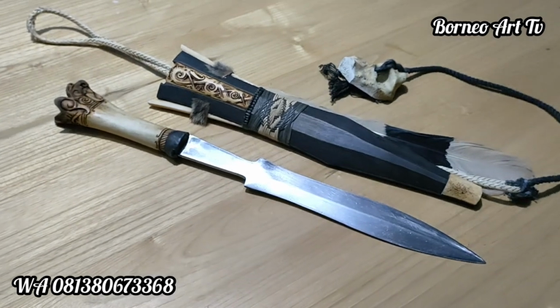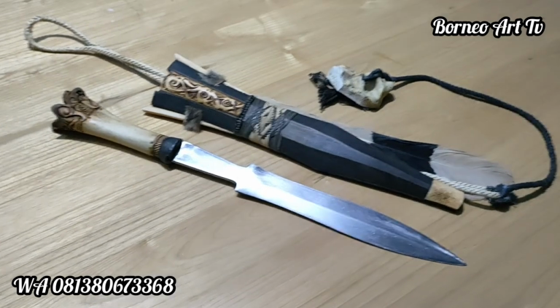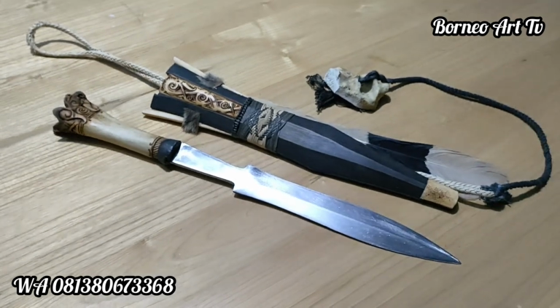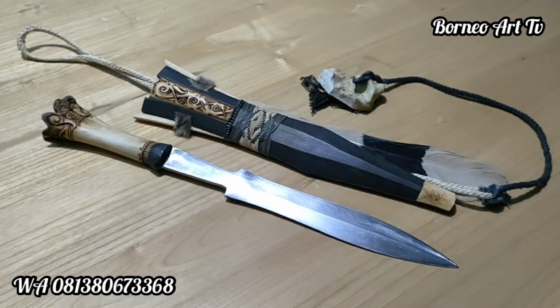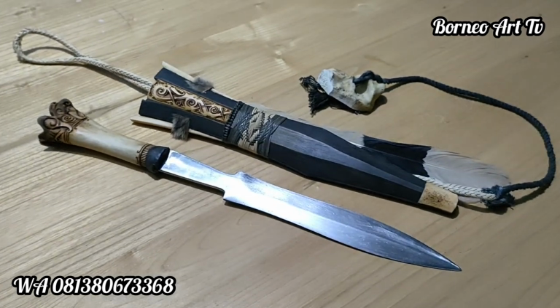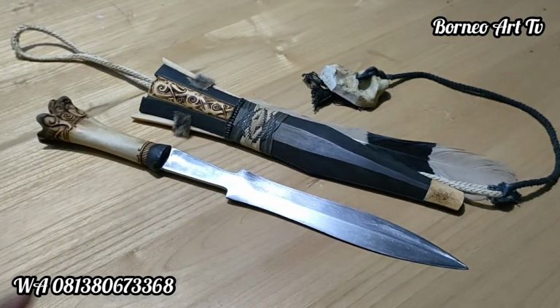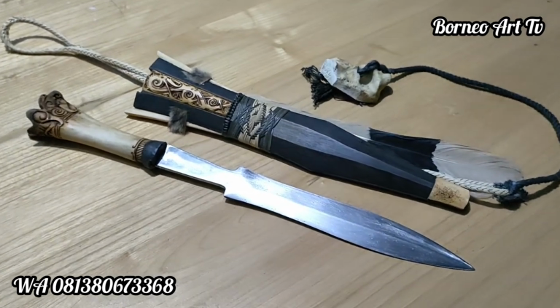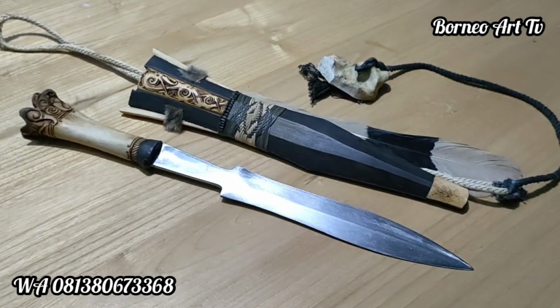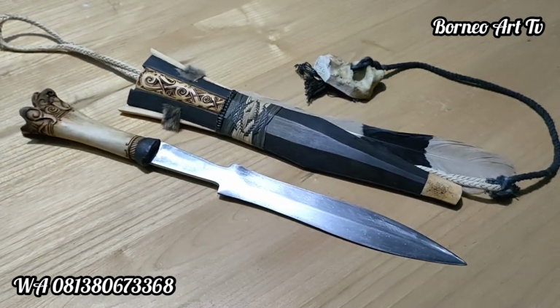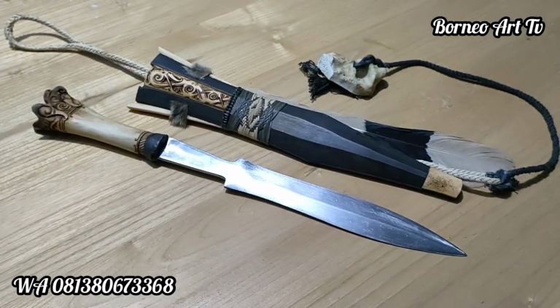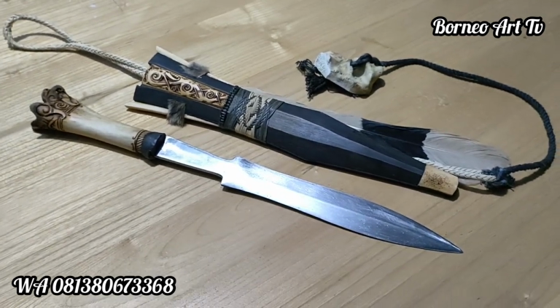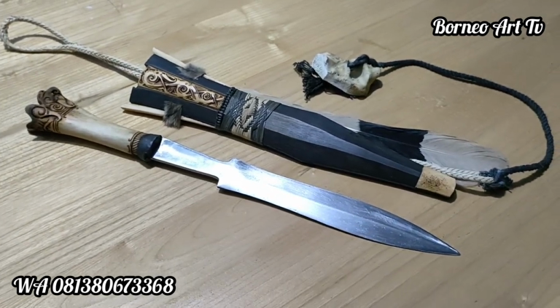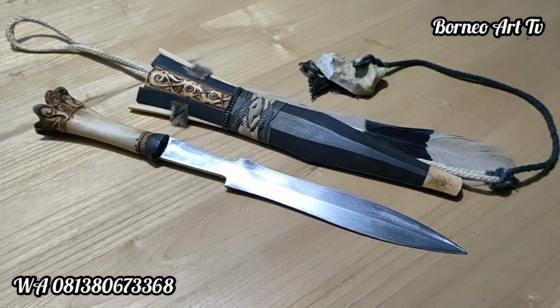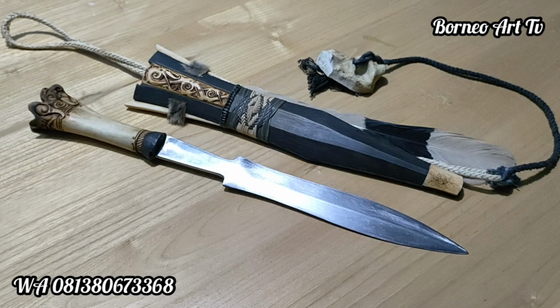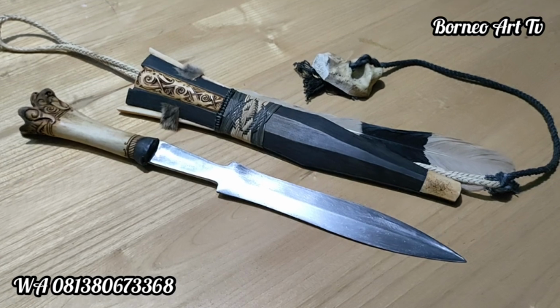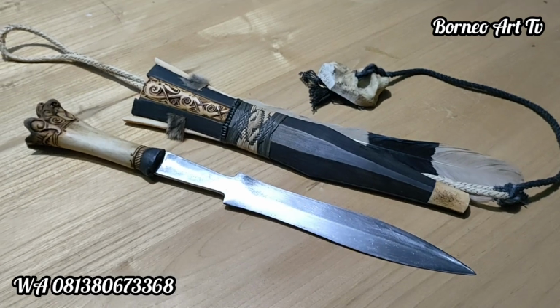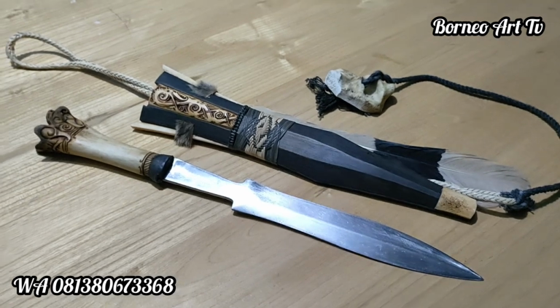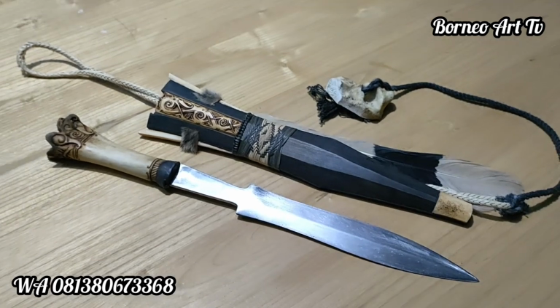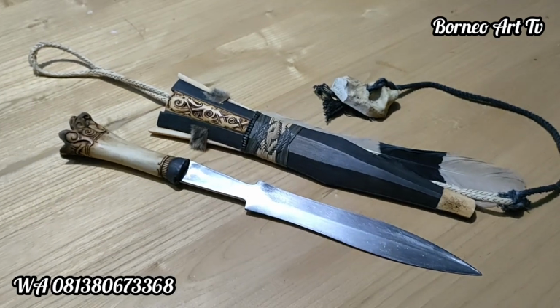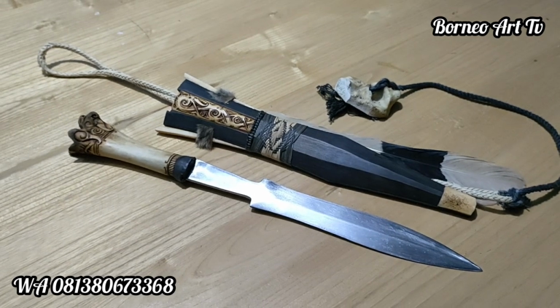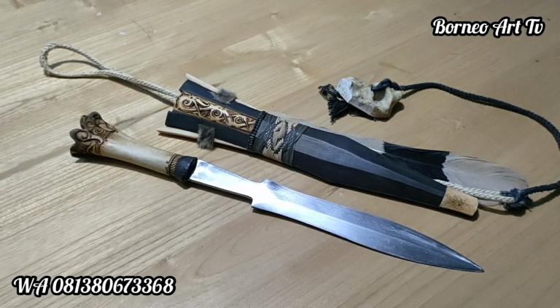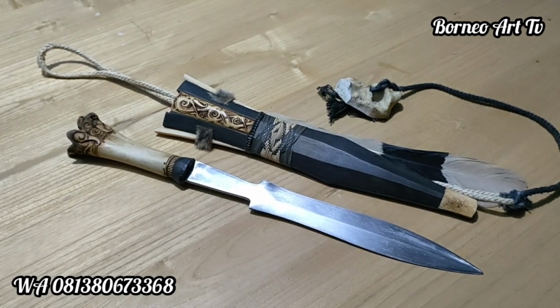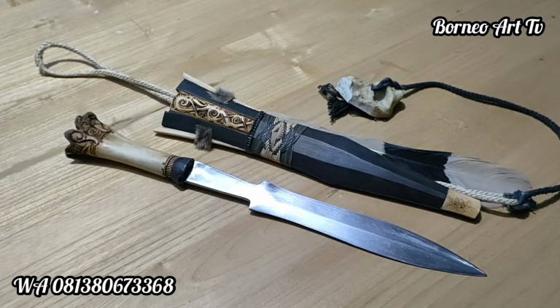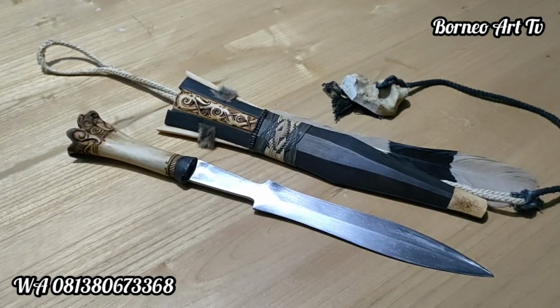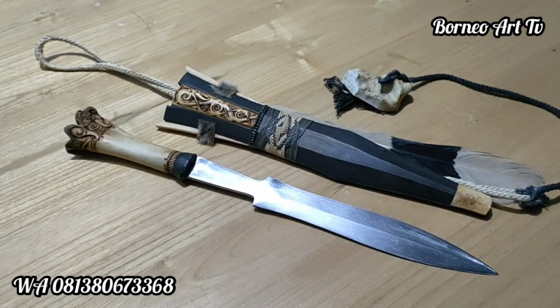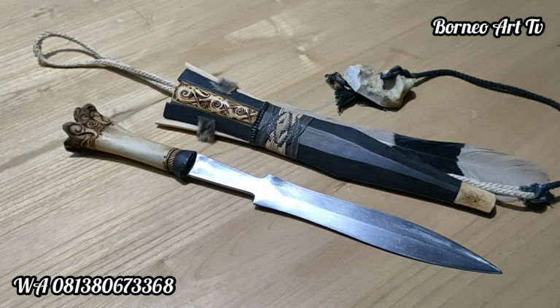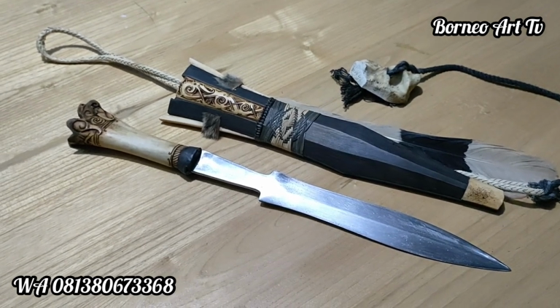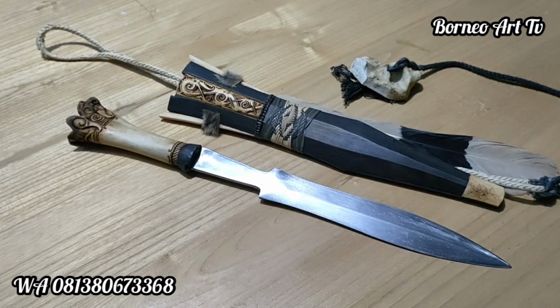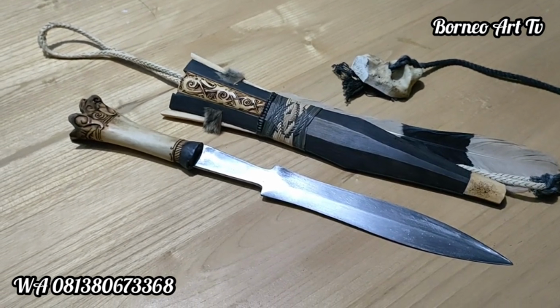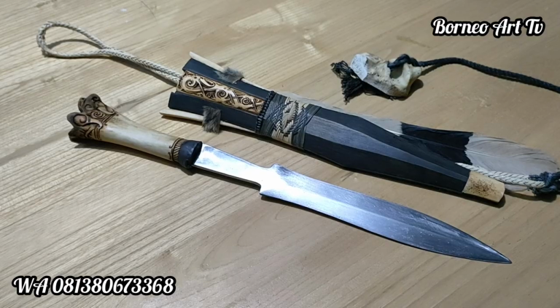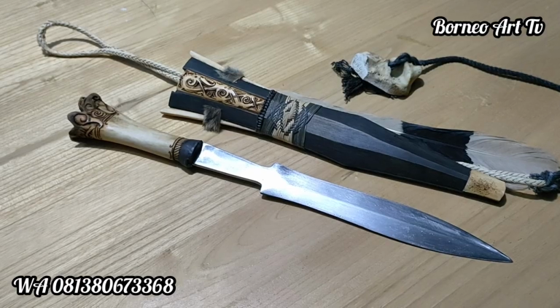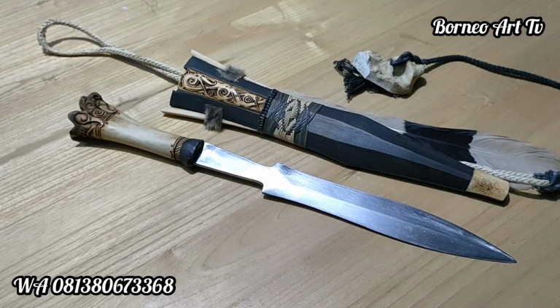Oke, mungkin ini review singkat ya teman-teman. Terima kasih. Assalamualaikum warahmatullahi wabarakatuh. Salam sejahtera, salam budaya, salam nusantara.